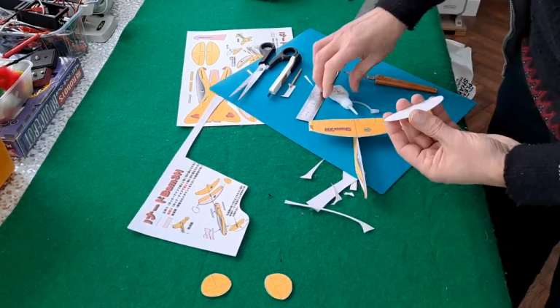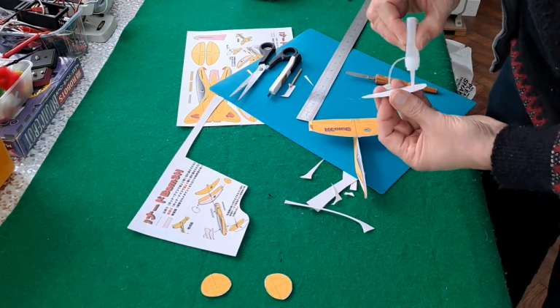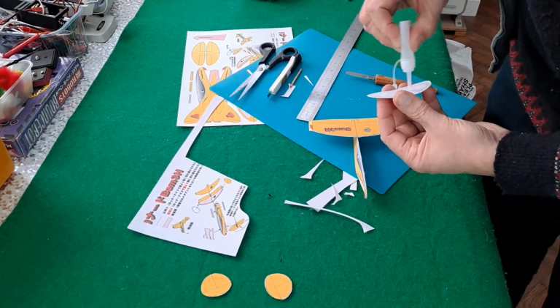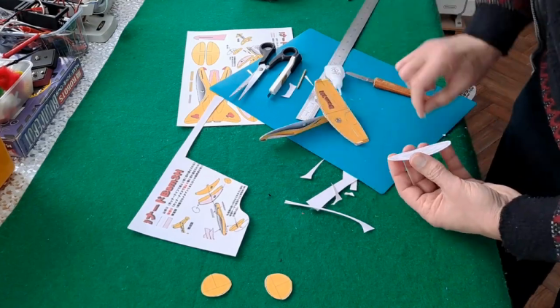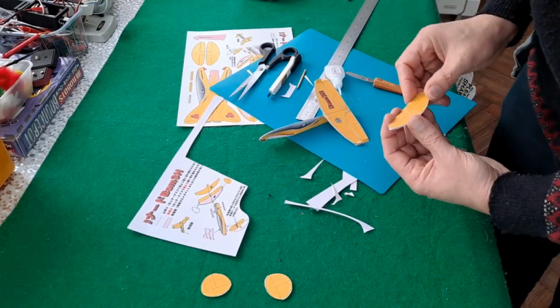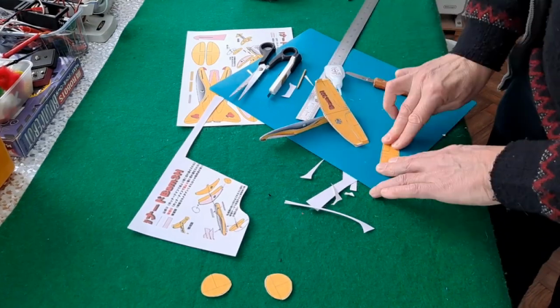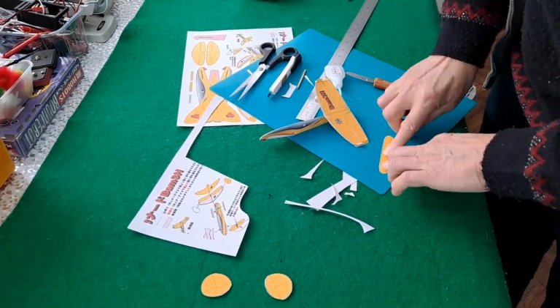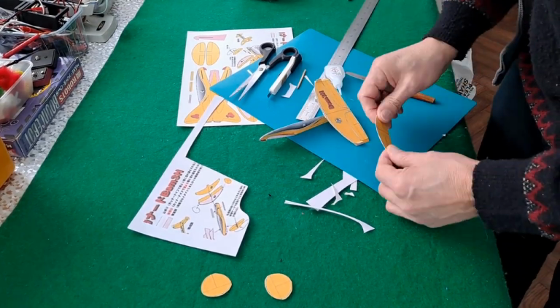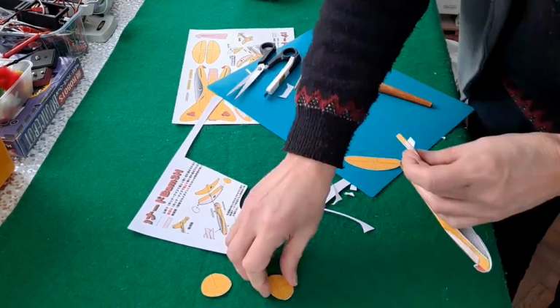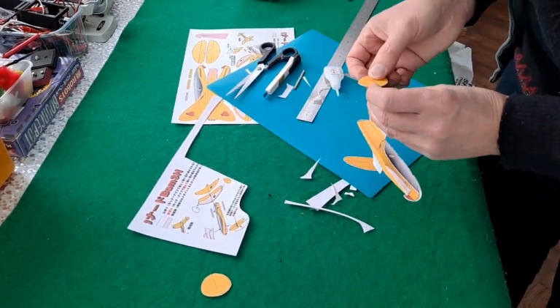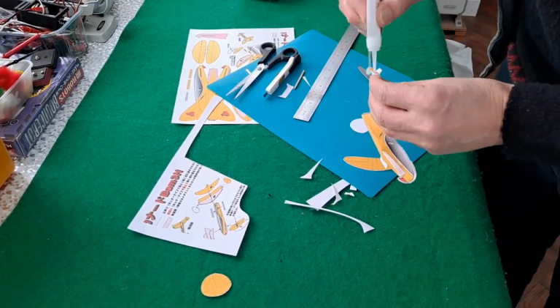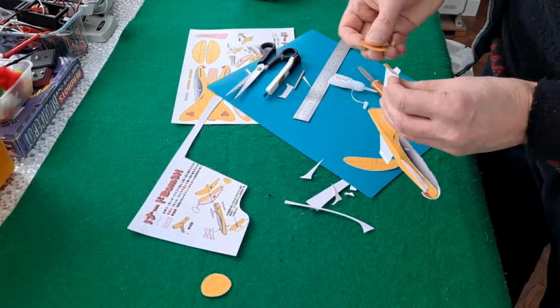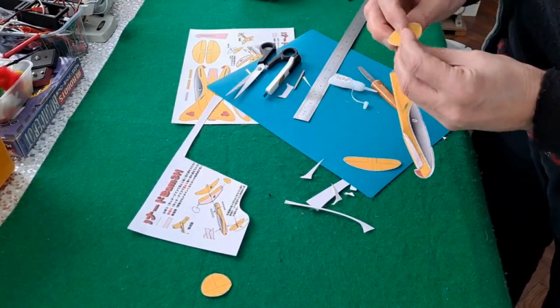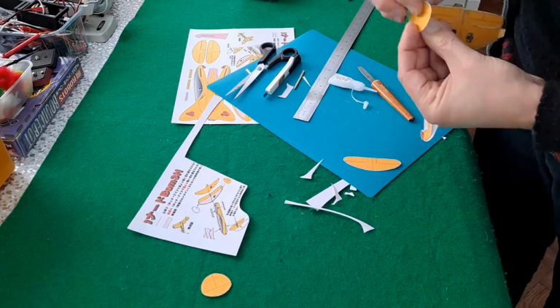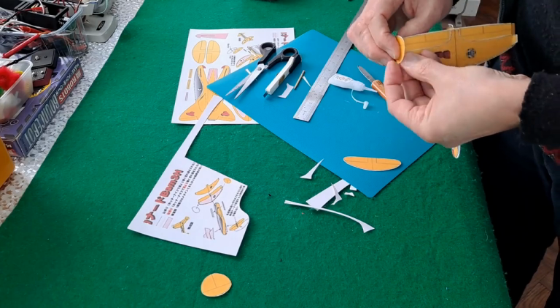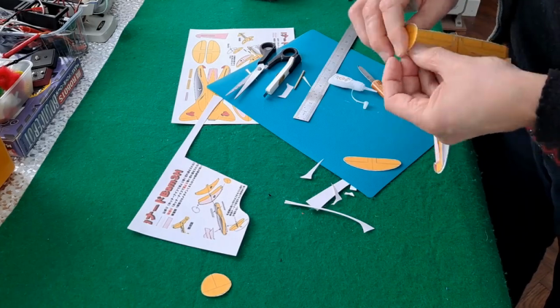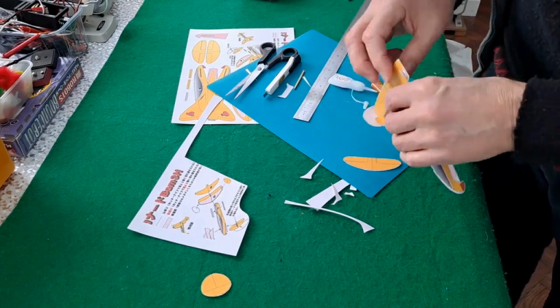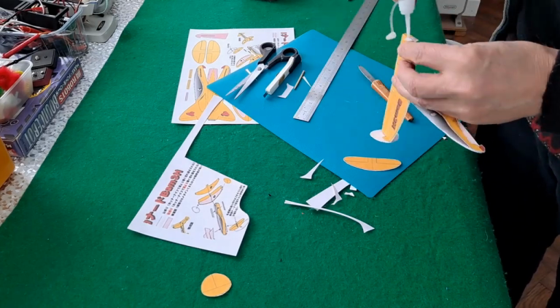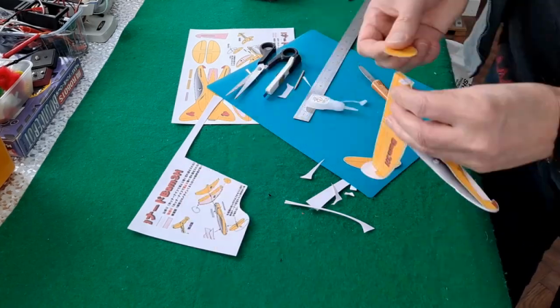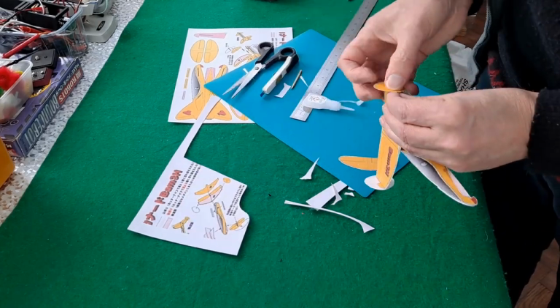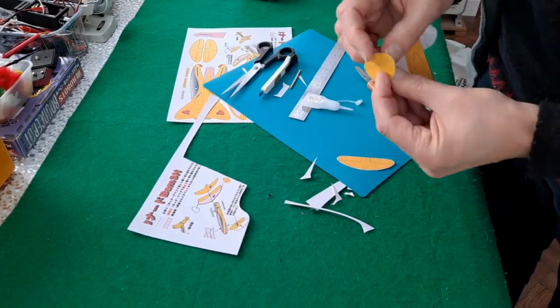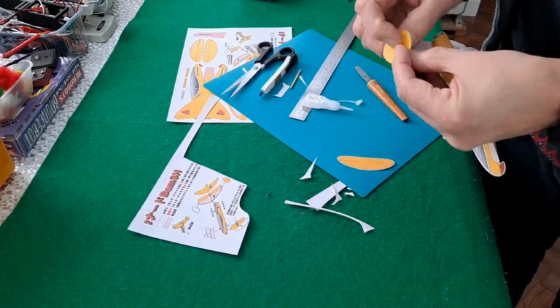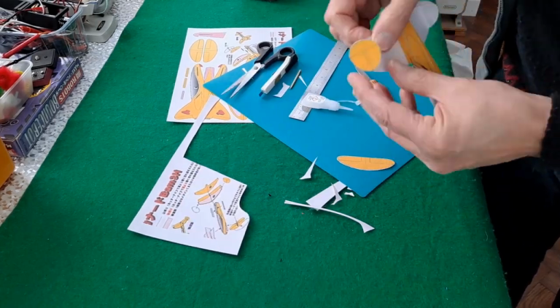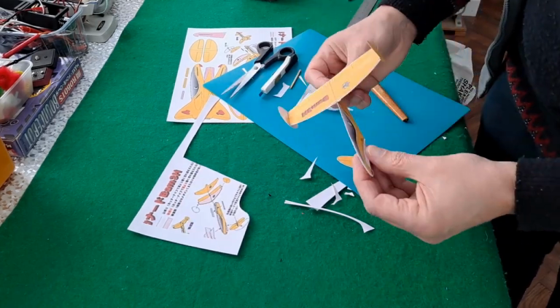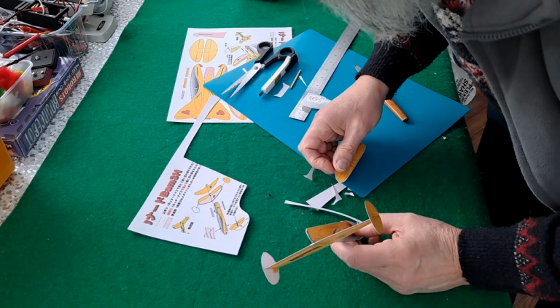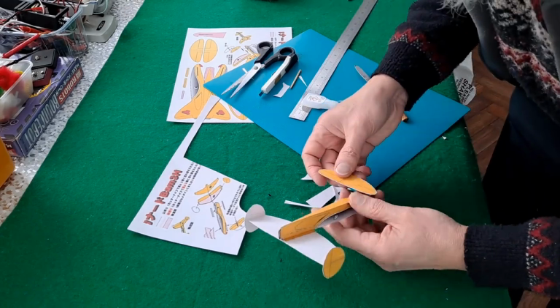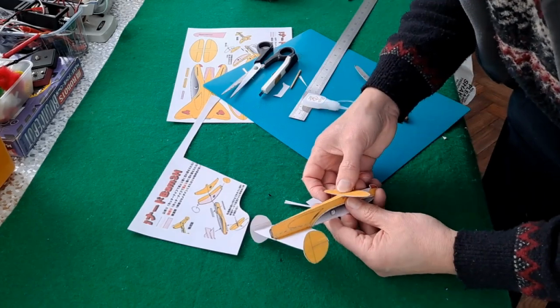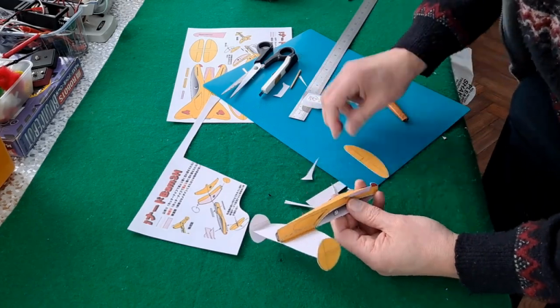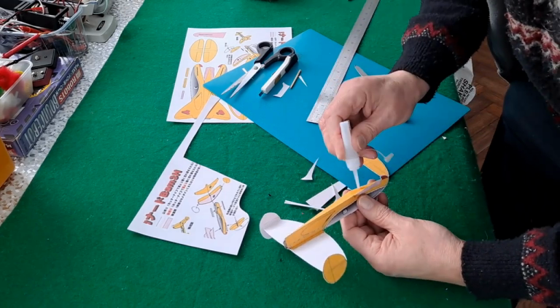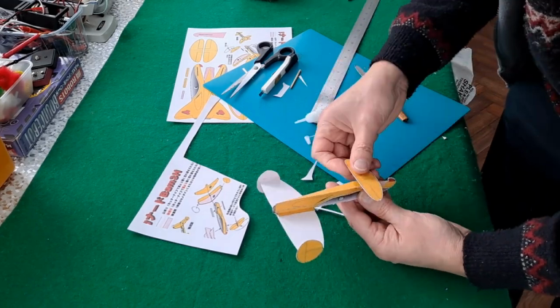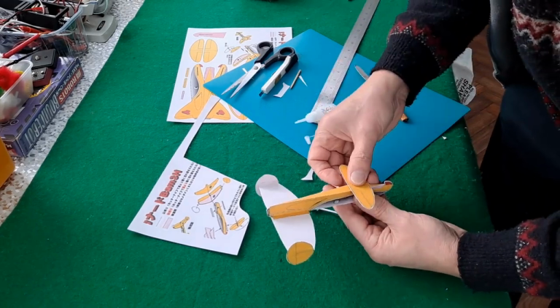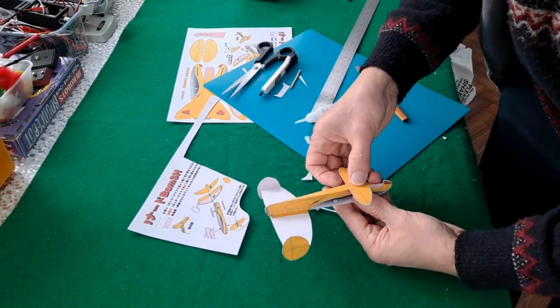Well, apart from my mistake not getting those flaps inside, that's the finished article. And it is designed to be catapult flown — launched.